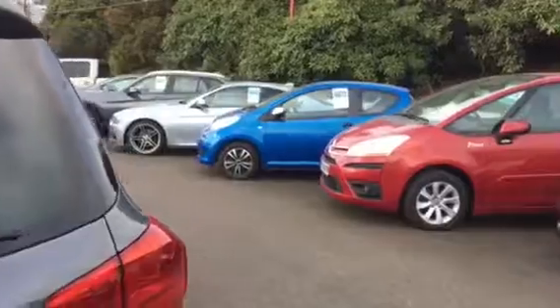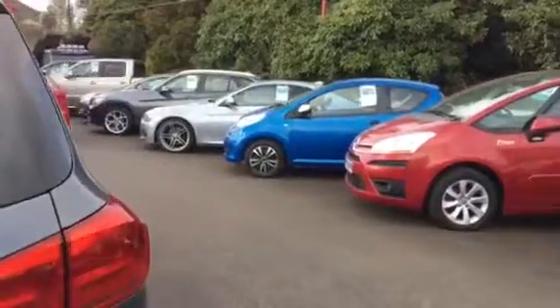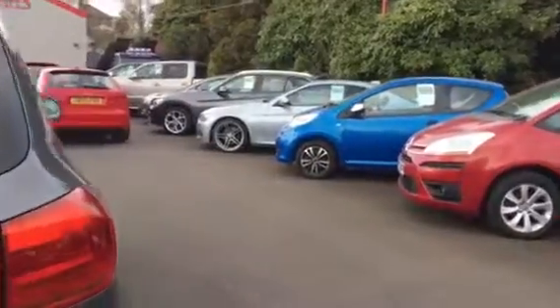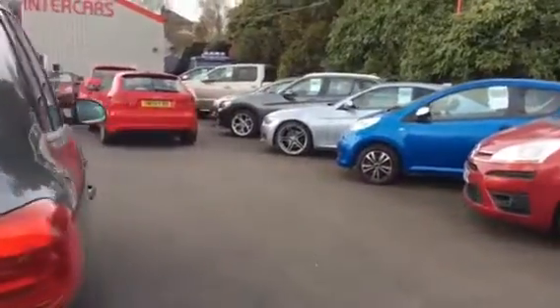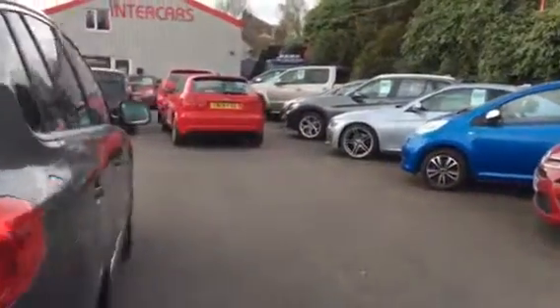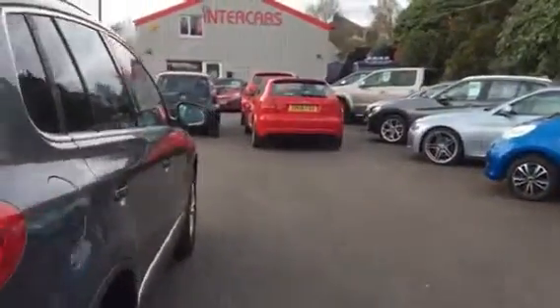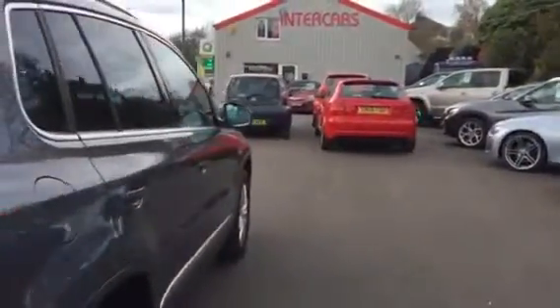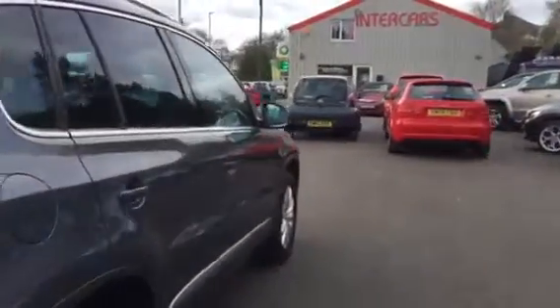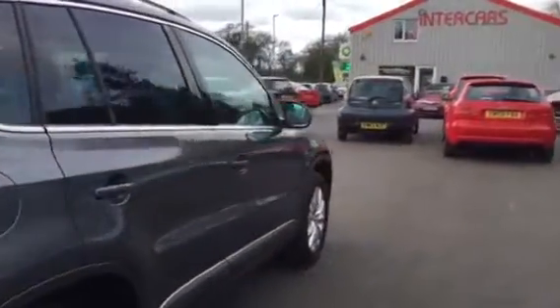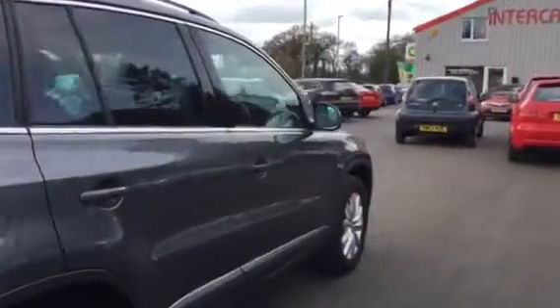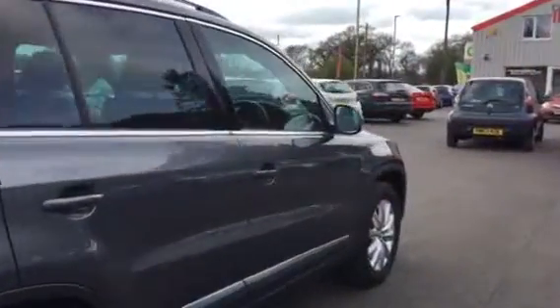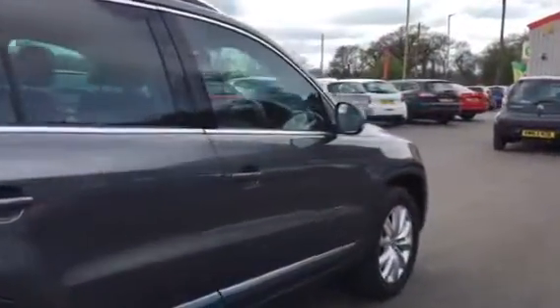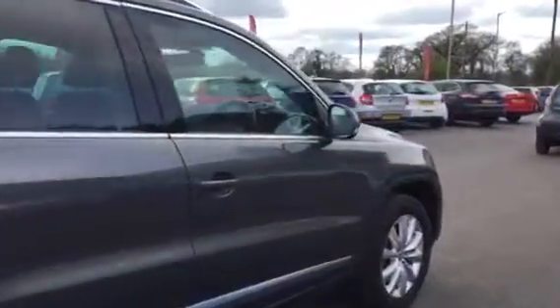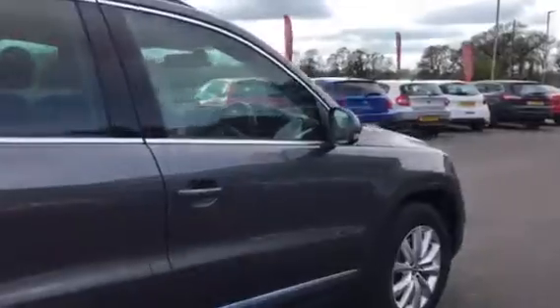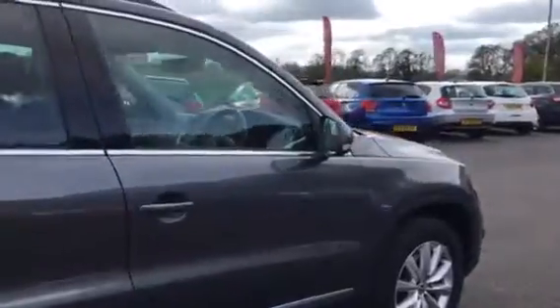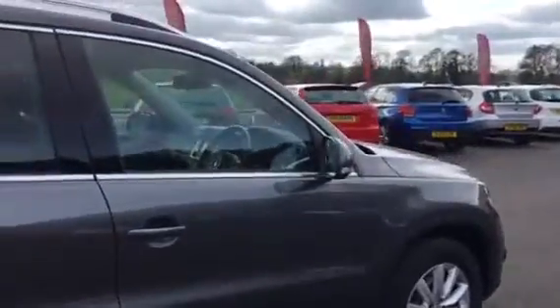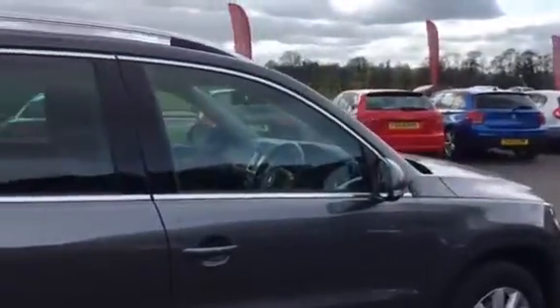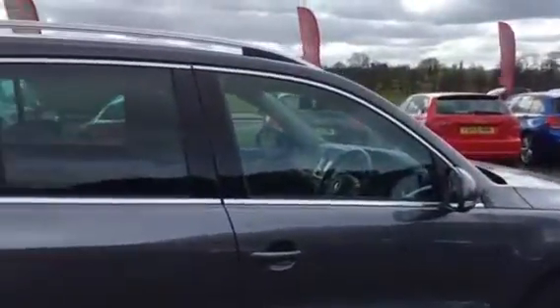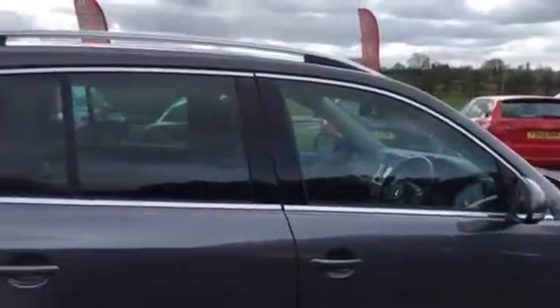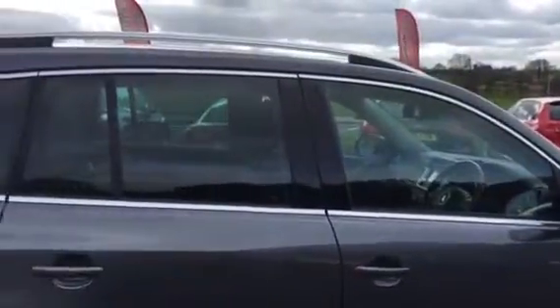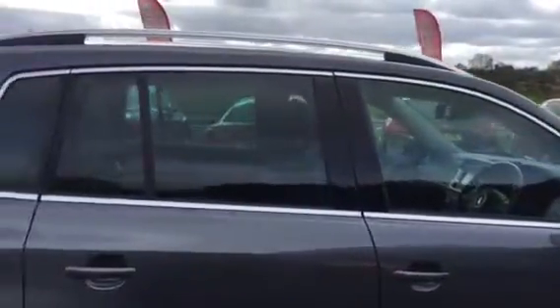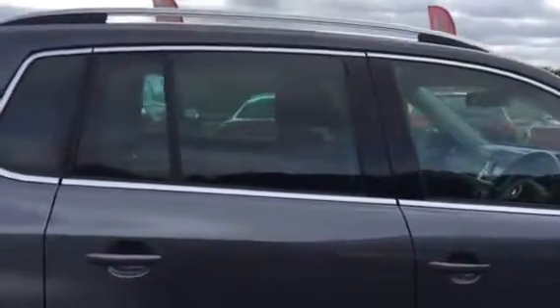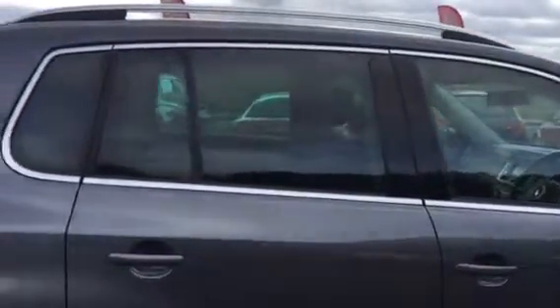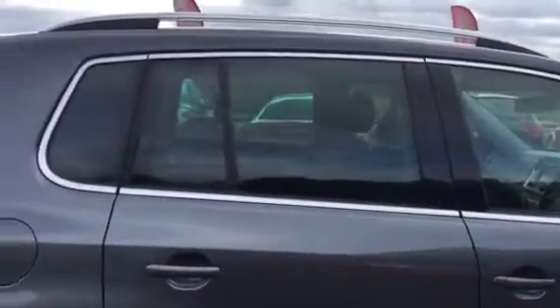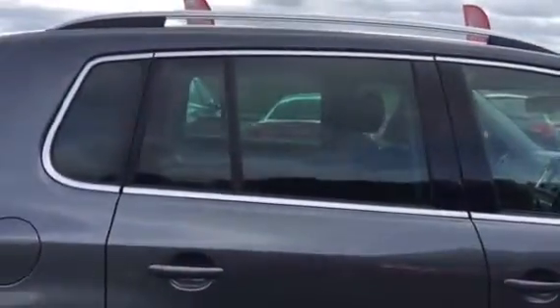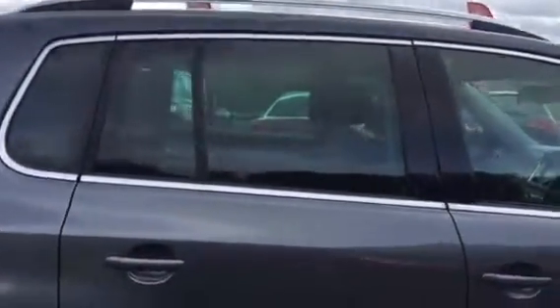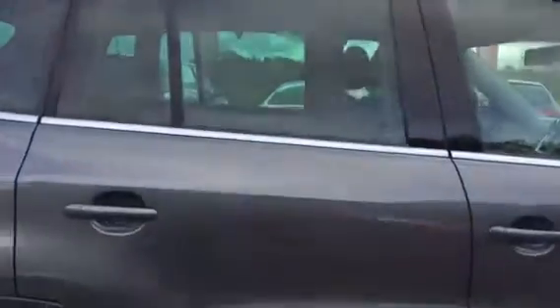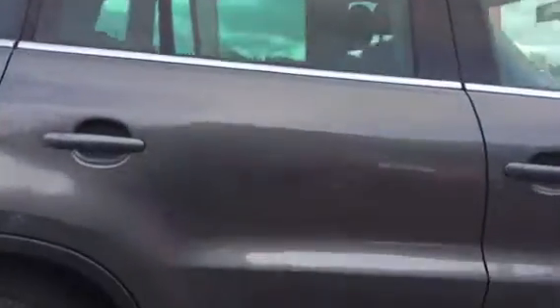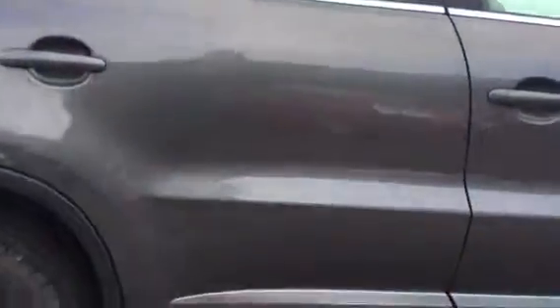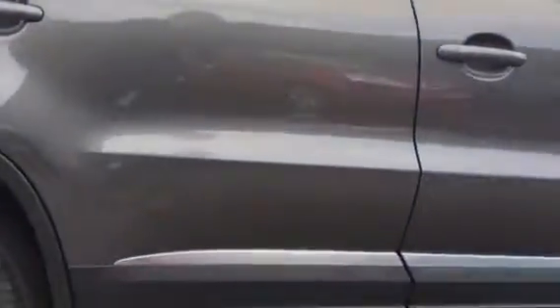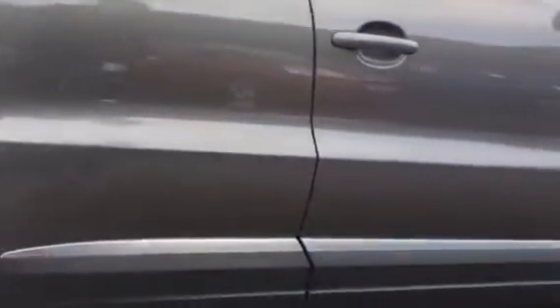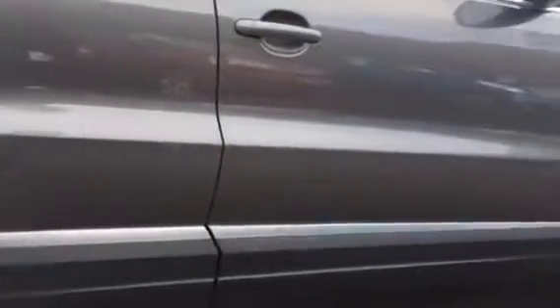Around to the side of the vehicle we have the colour-coded door handles and wing mirrors, the chrome roof rails, the lovely trim around the windows, and the strip along the bottom of the door panel.